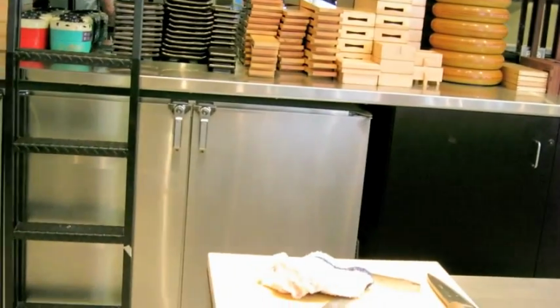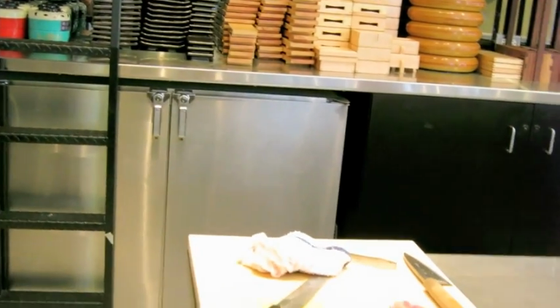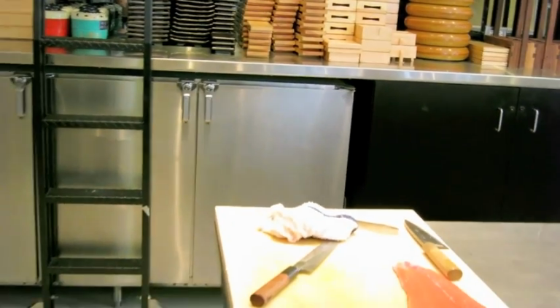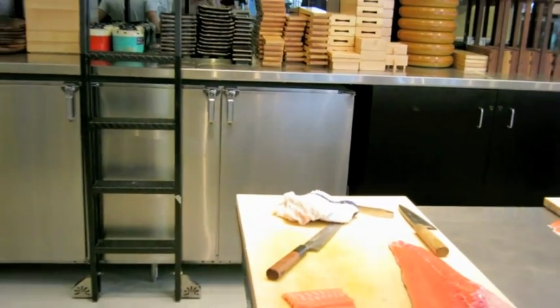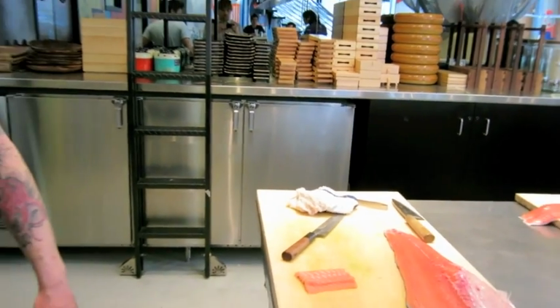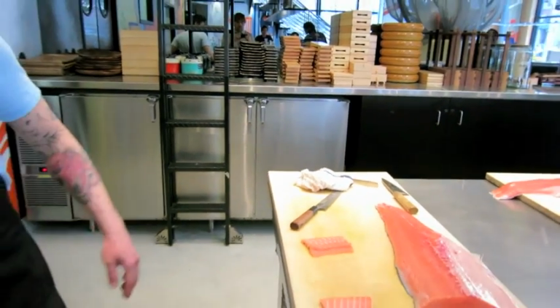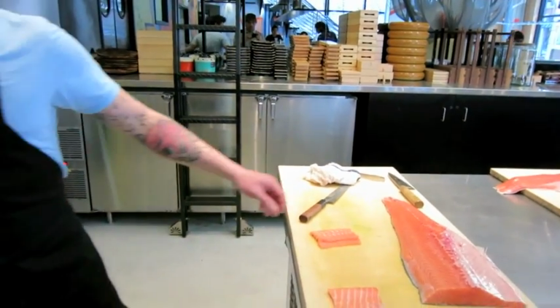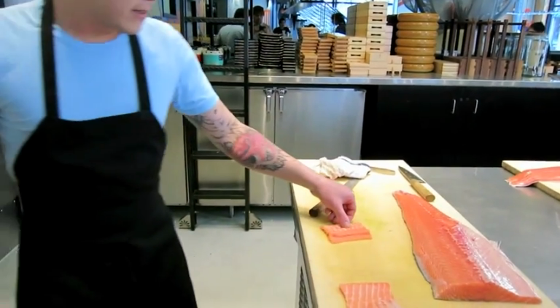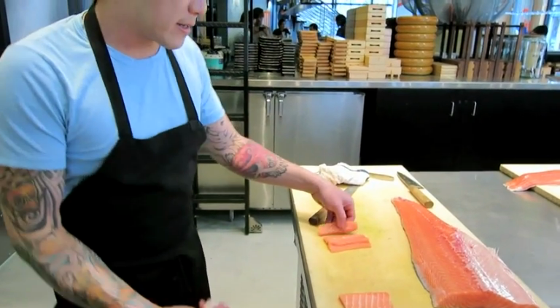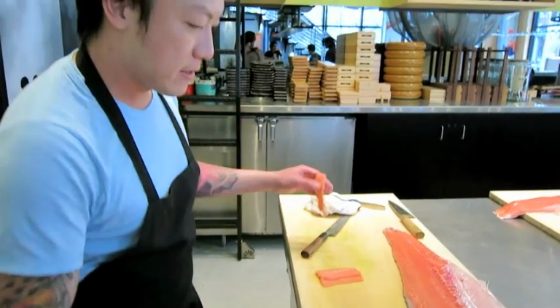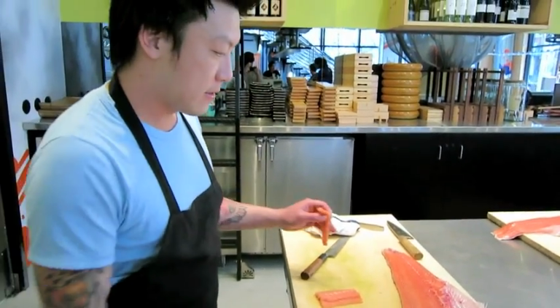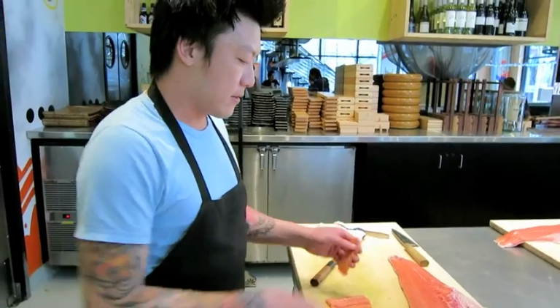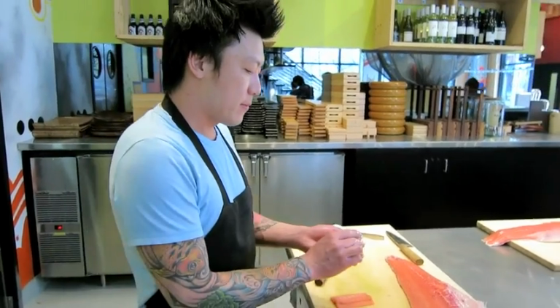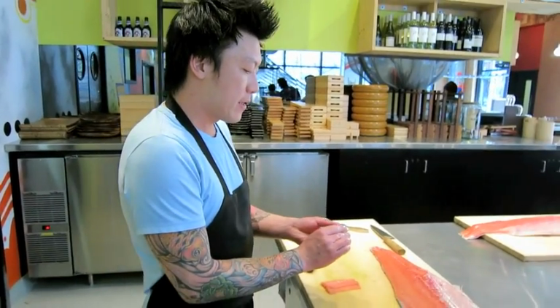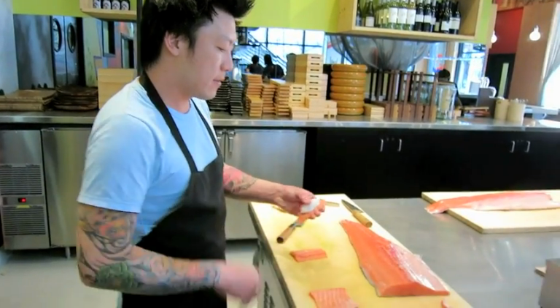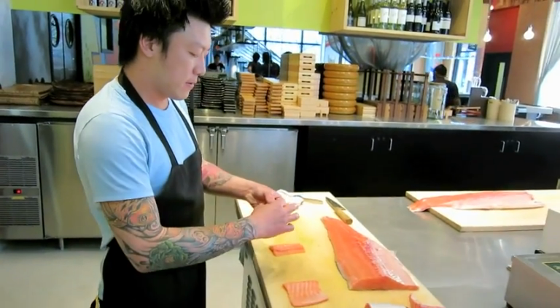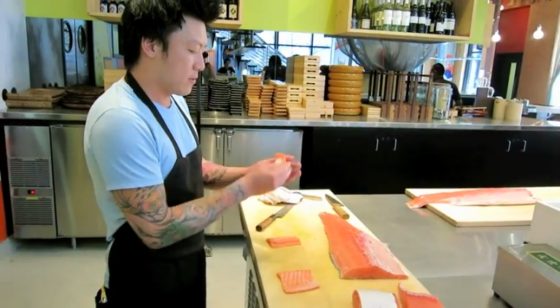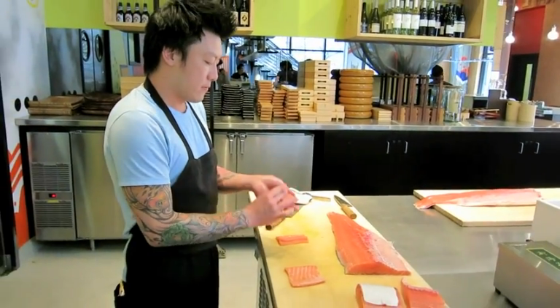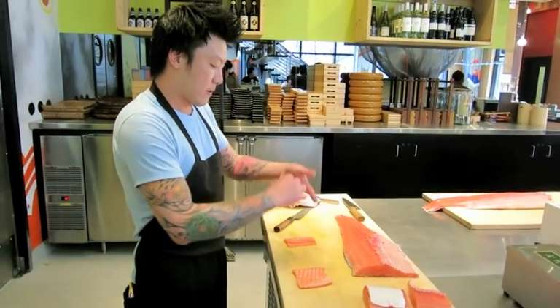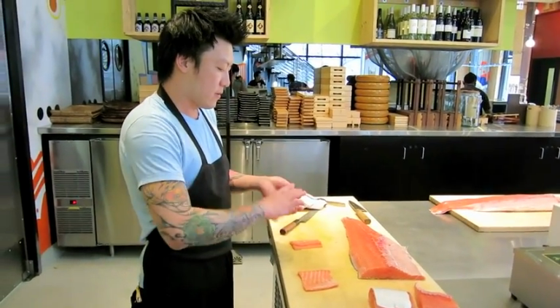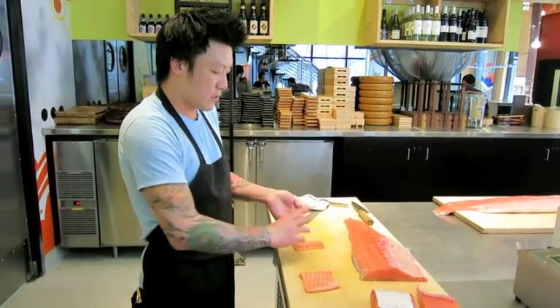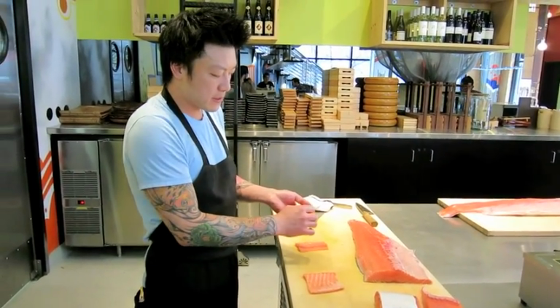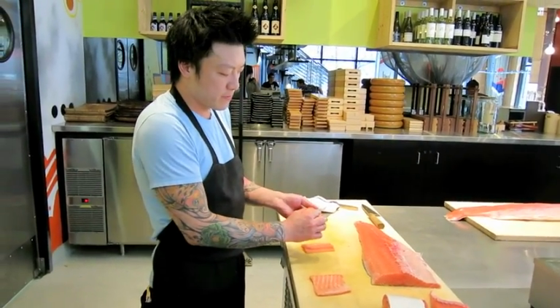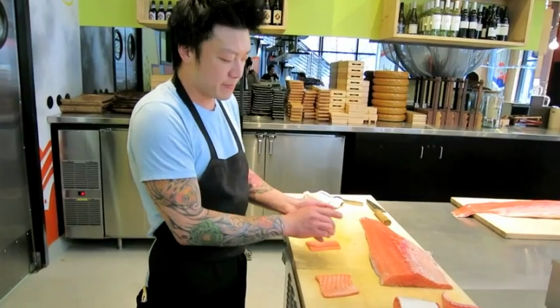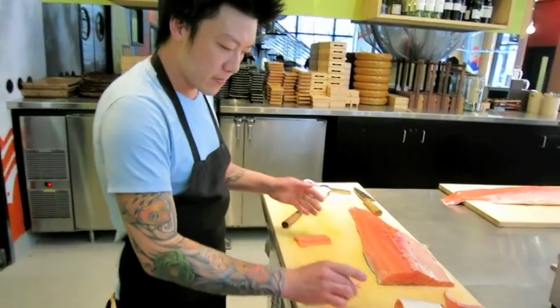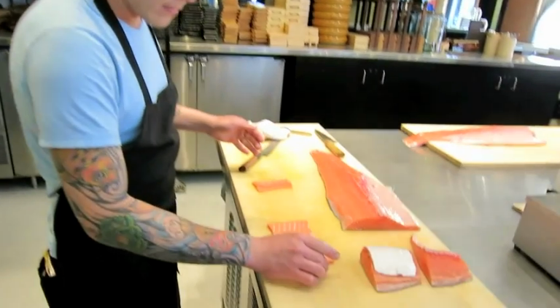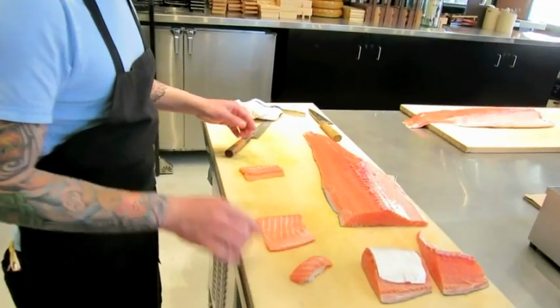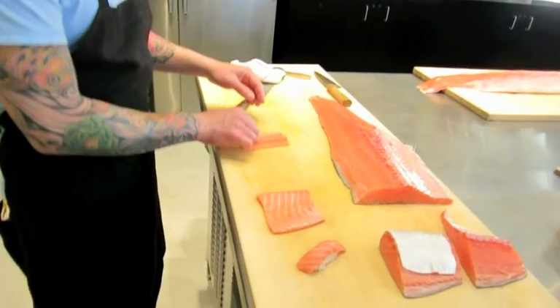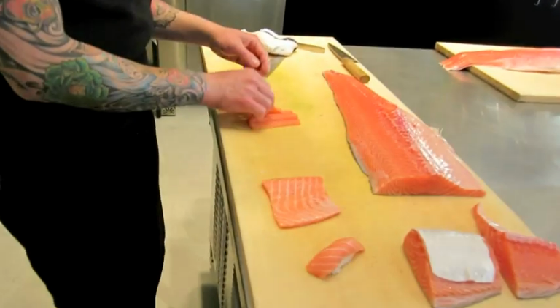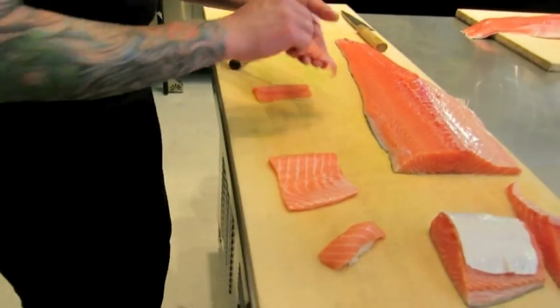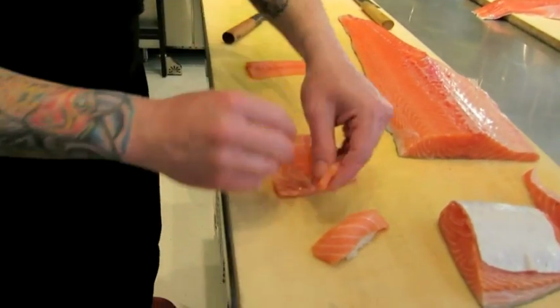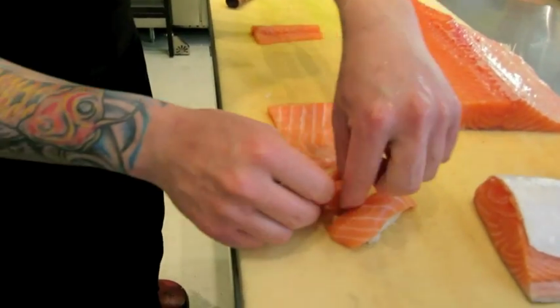So we get all those pieces — then make a little sushi or sashimi at home.